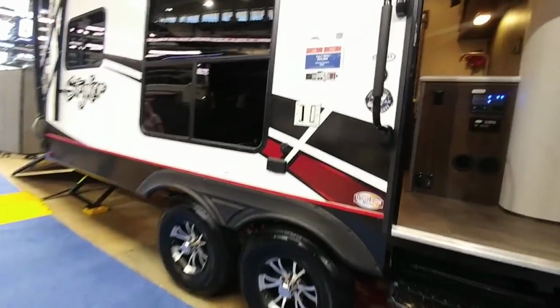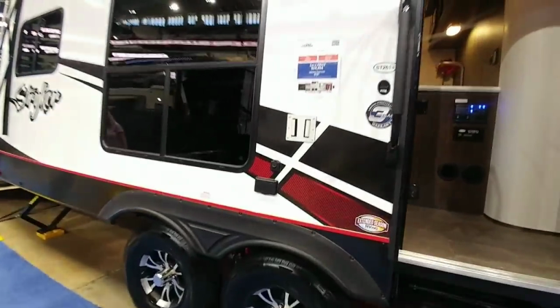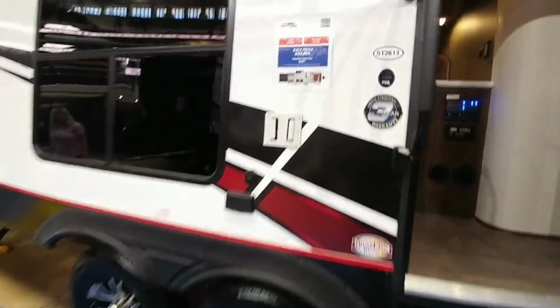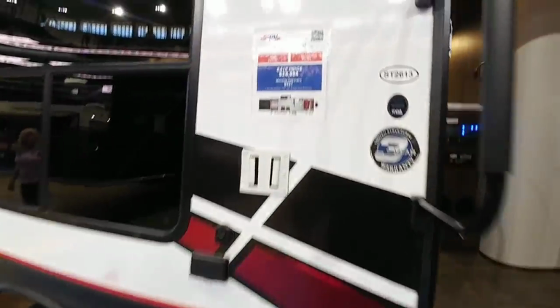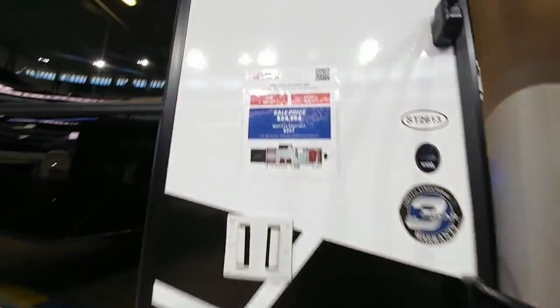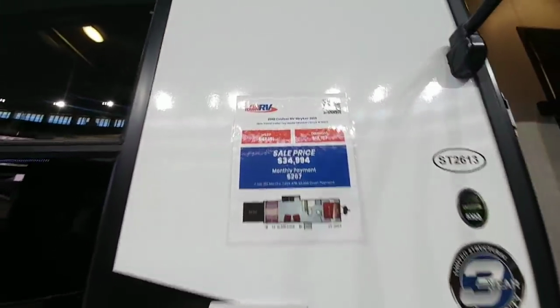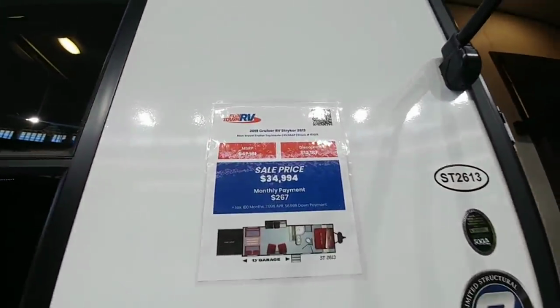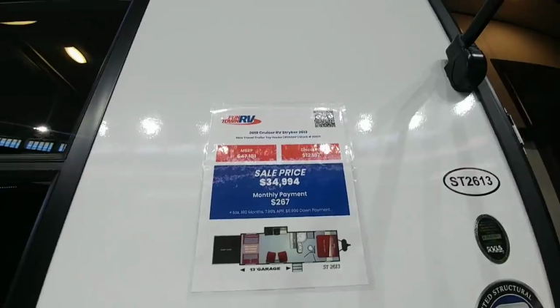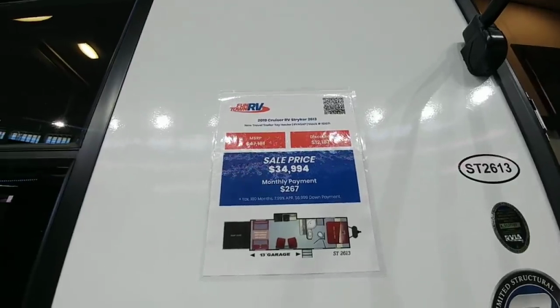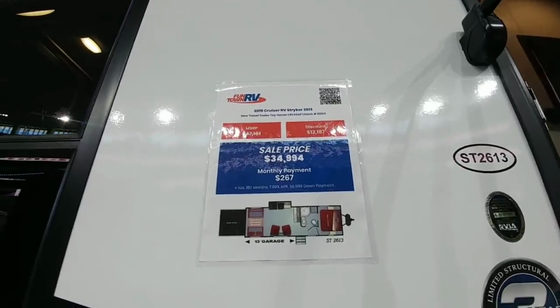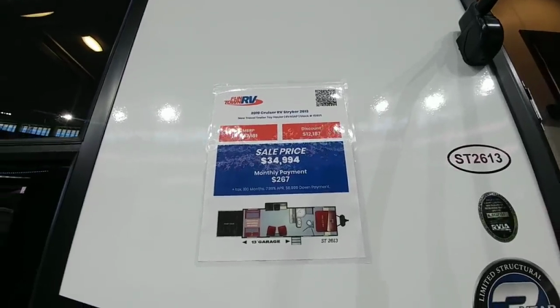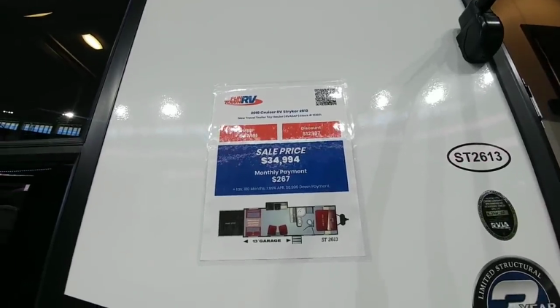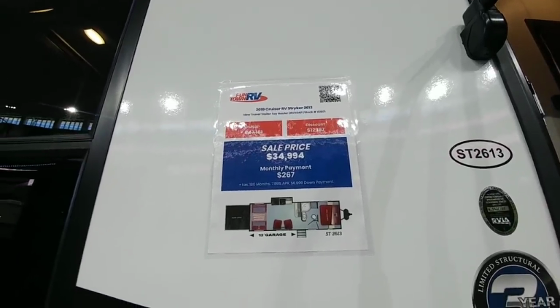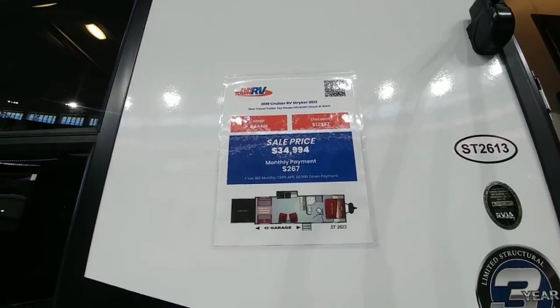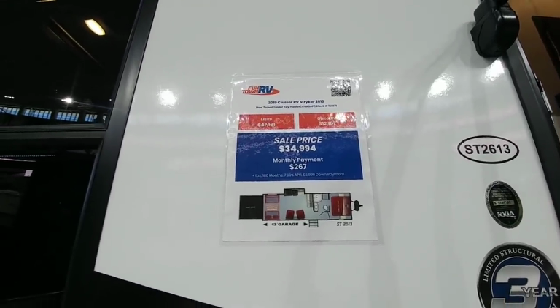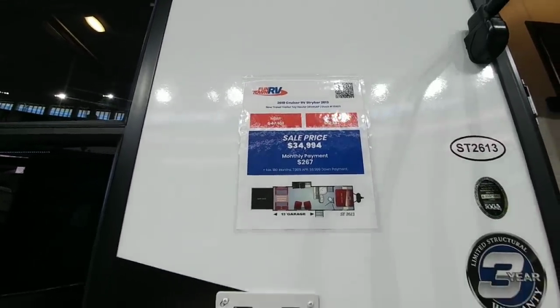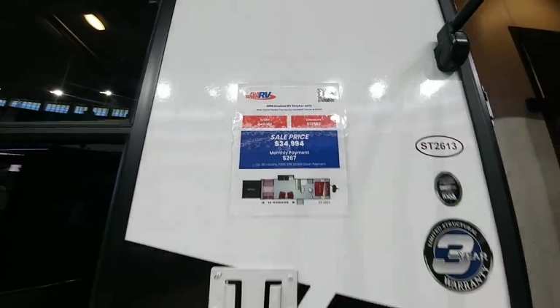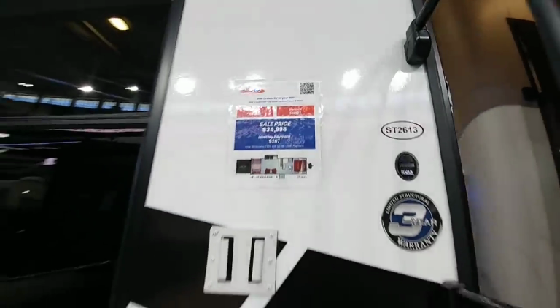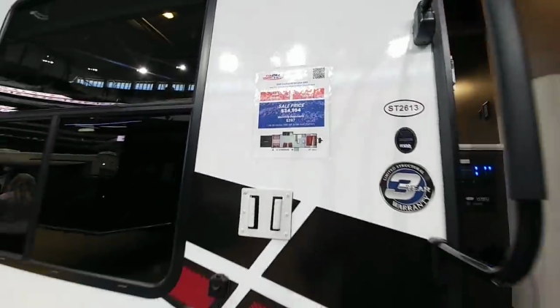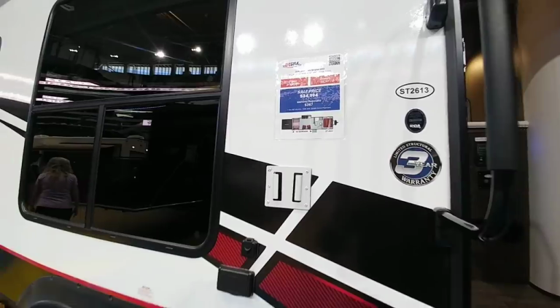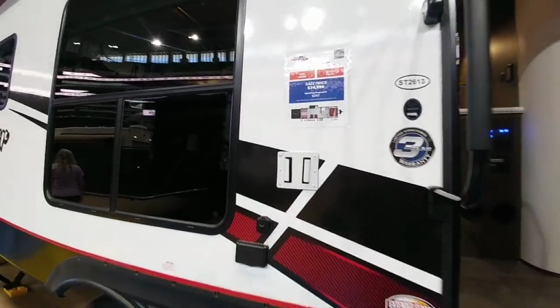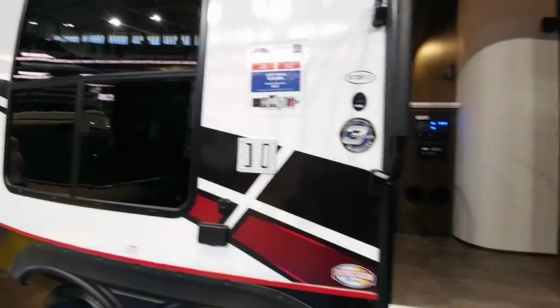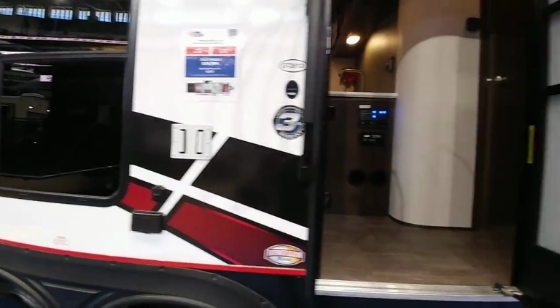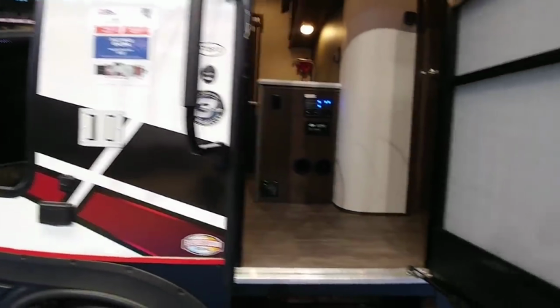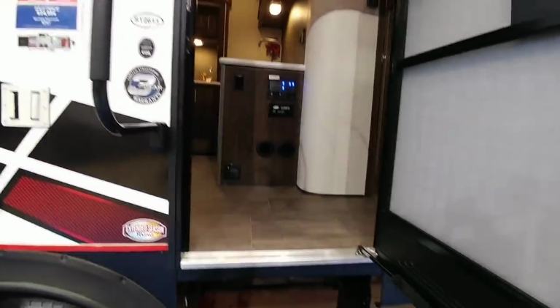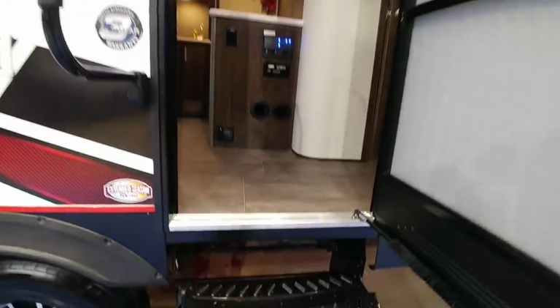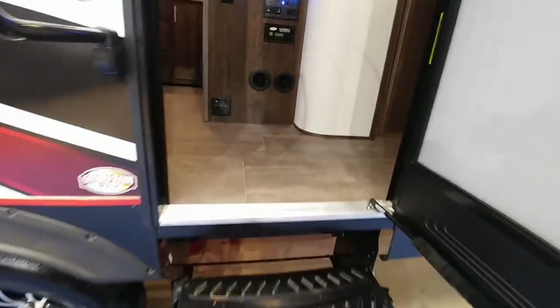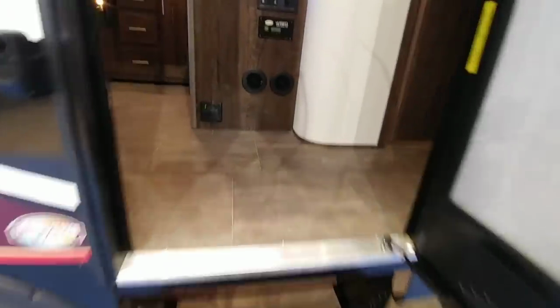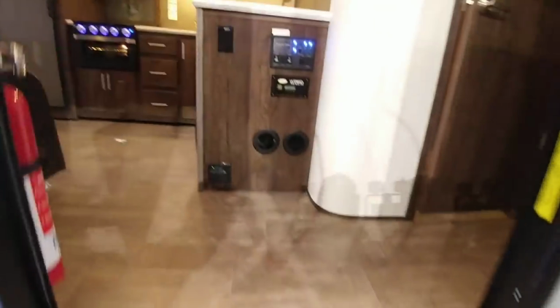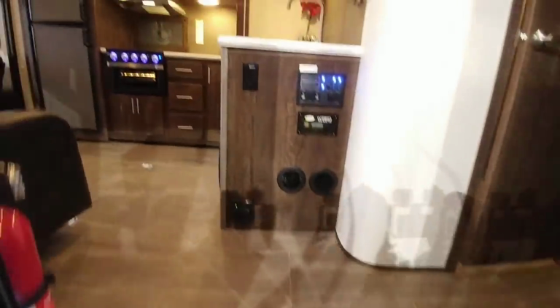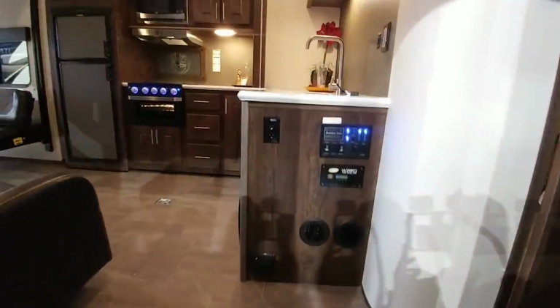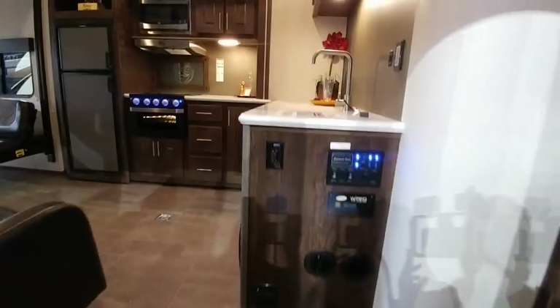This is the 2019 Cruiser RV Stryker. MSRP is $47,181, currently $34,994 — that's $12,000 off. Let's take a look inside of this unit before we look at the outside.